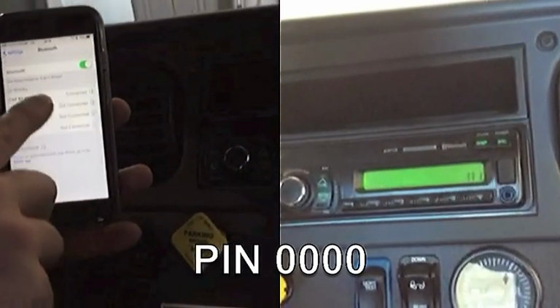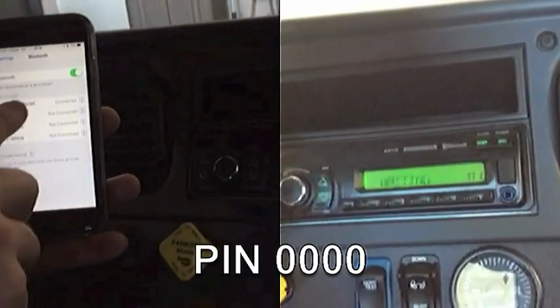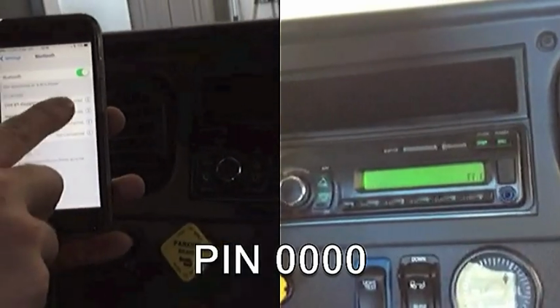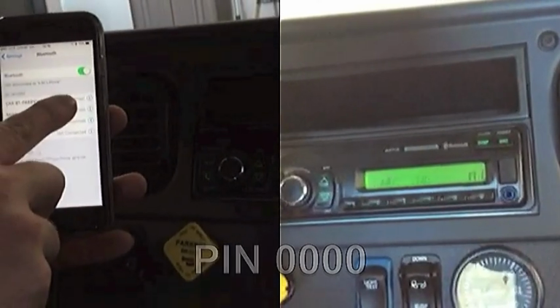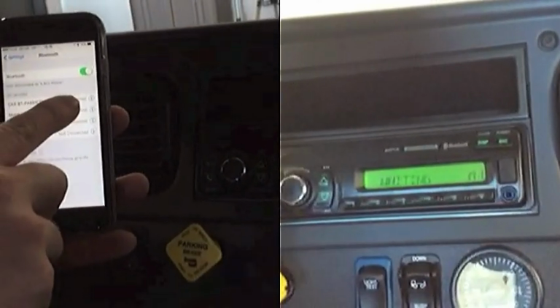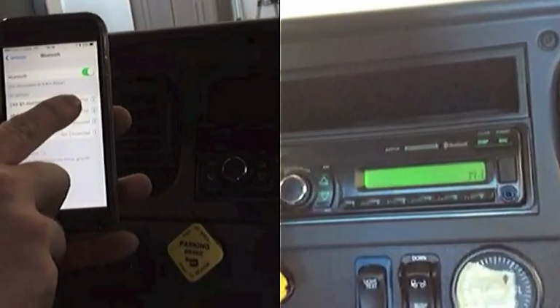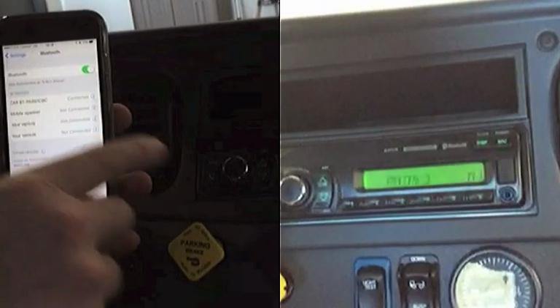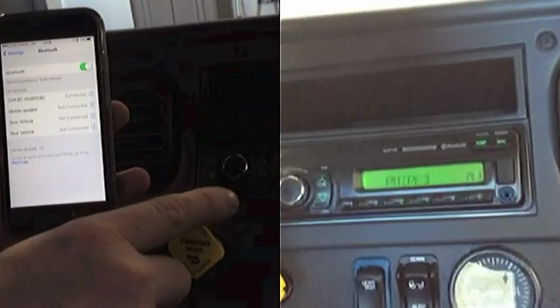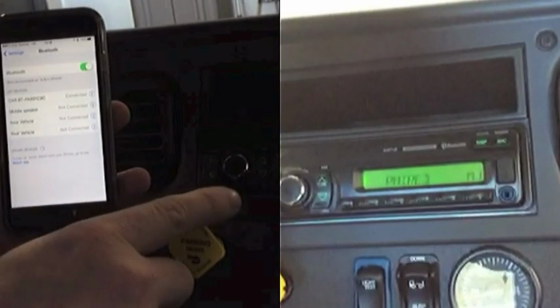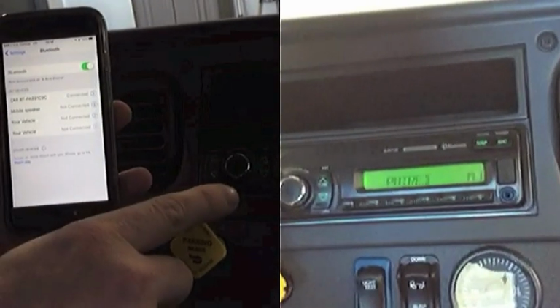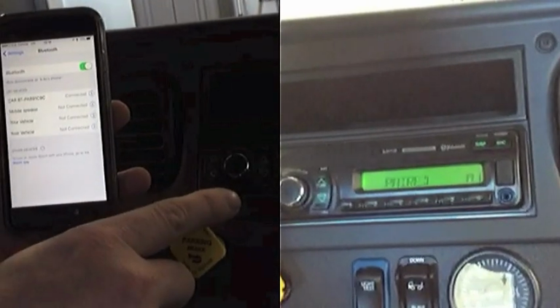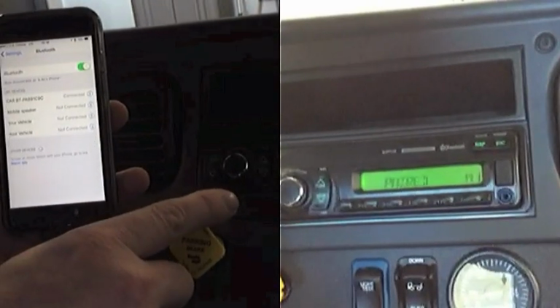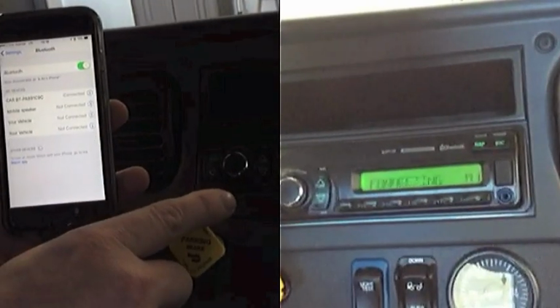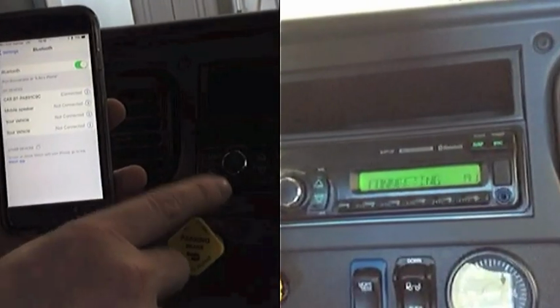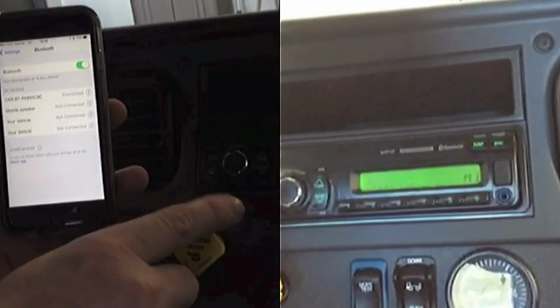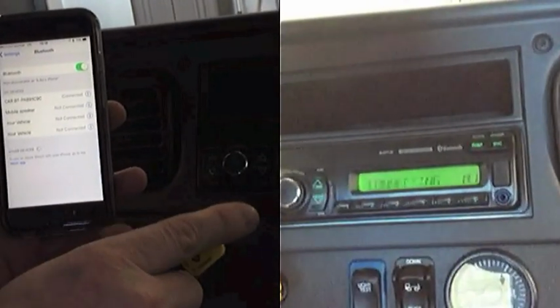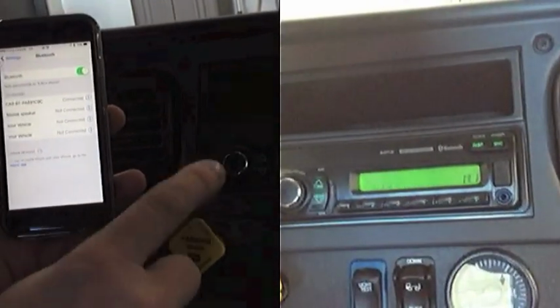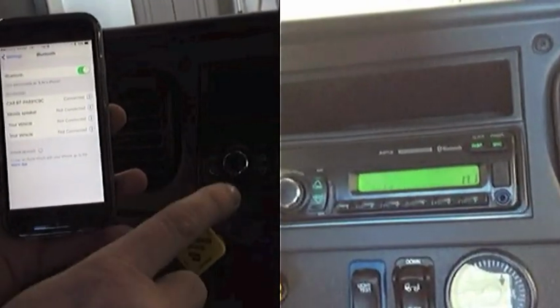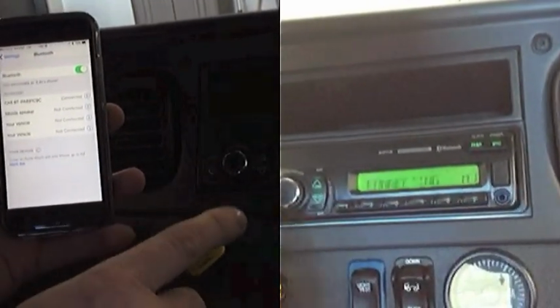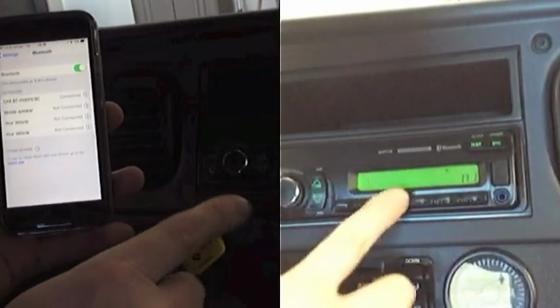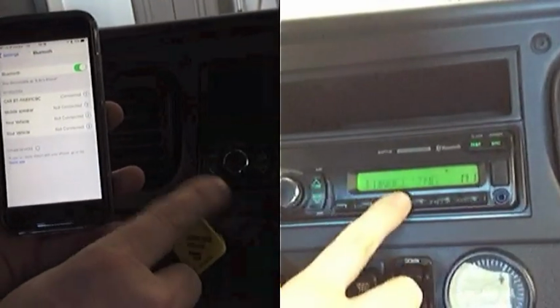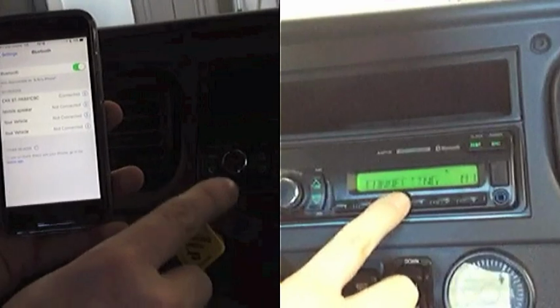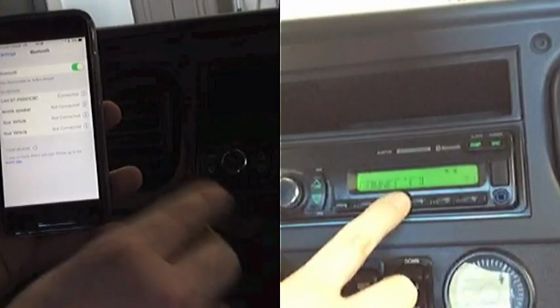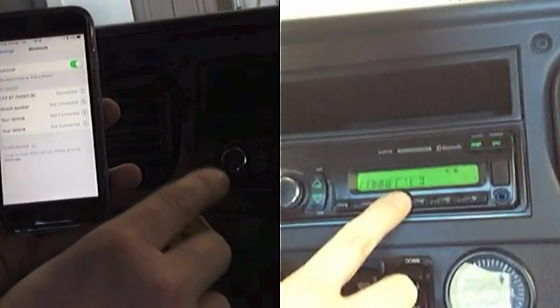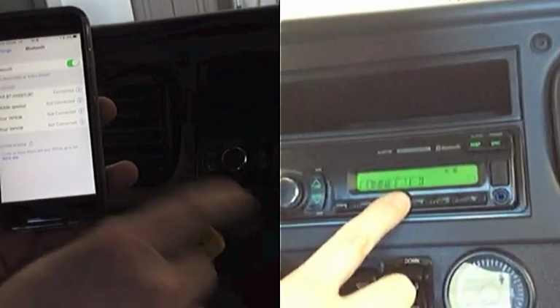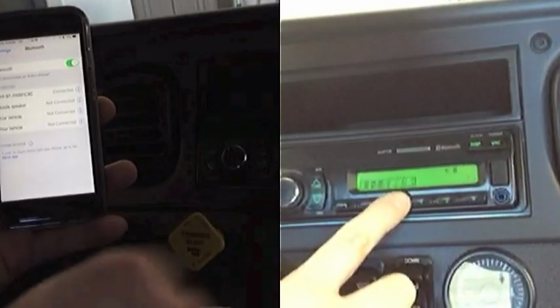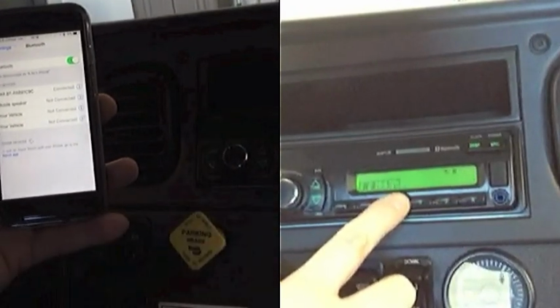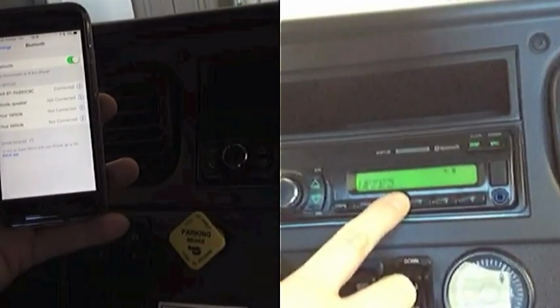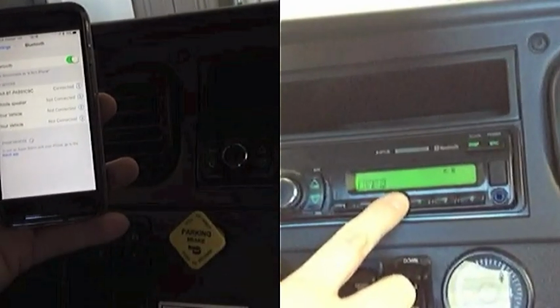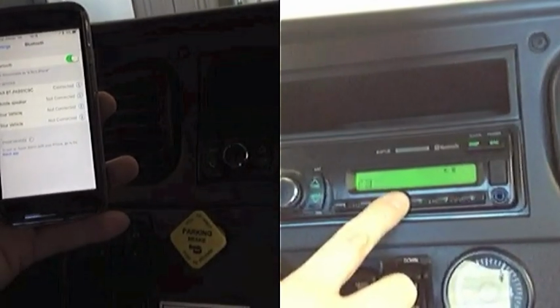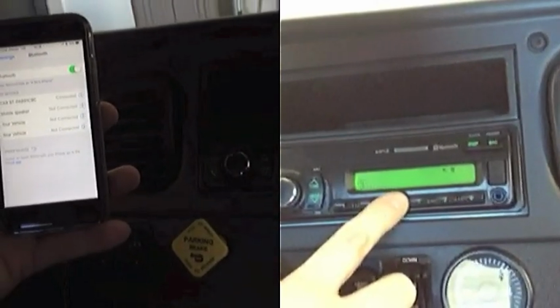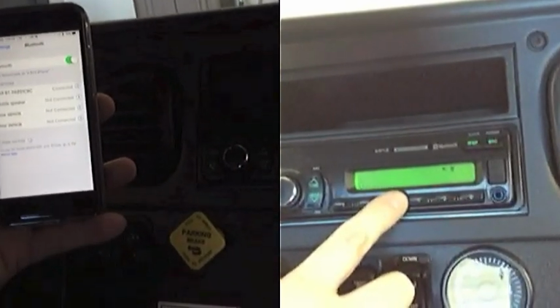Hit pair. You'll see 'connecting' come up, and then it'll say you're connected.